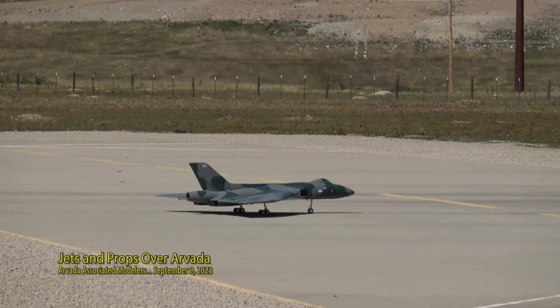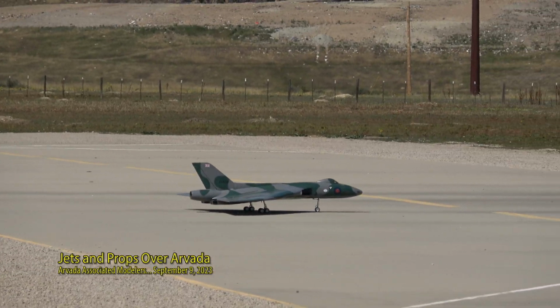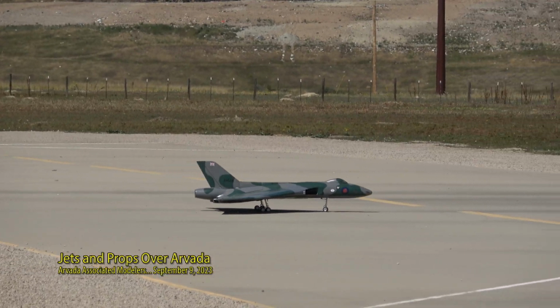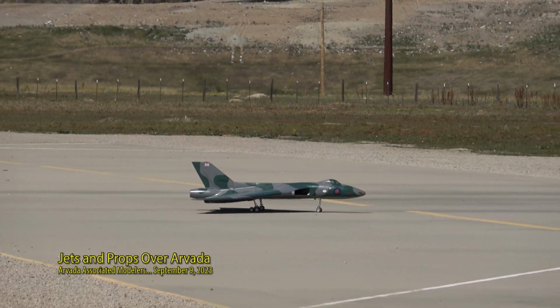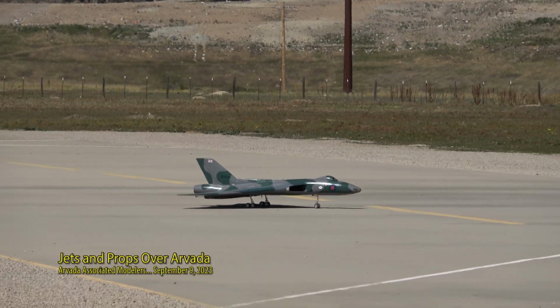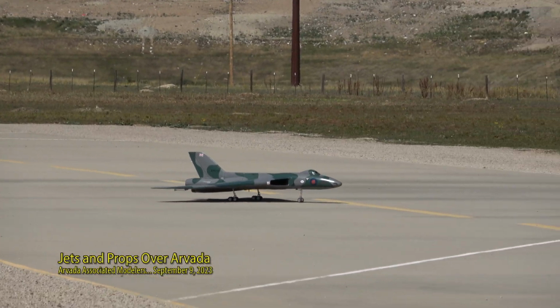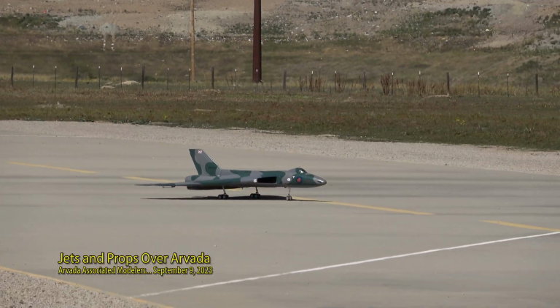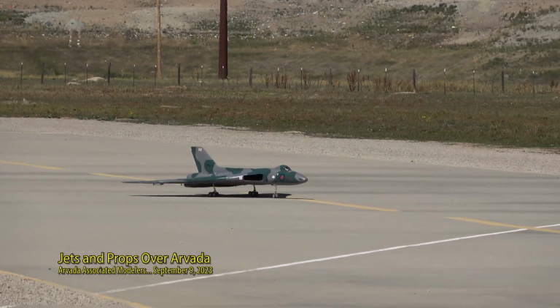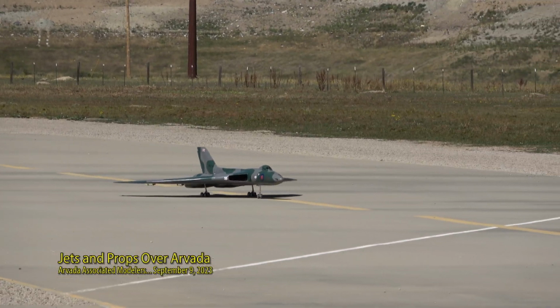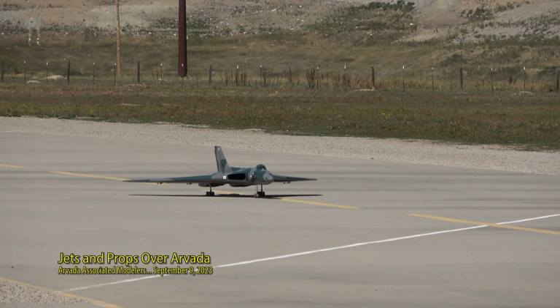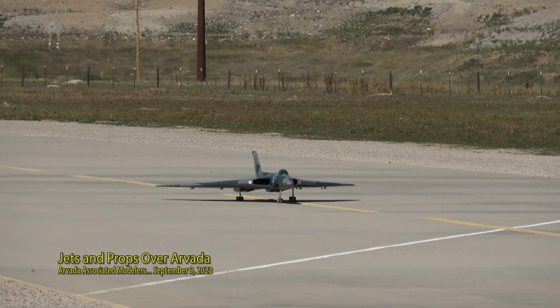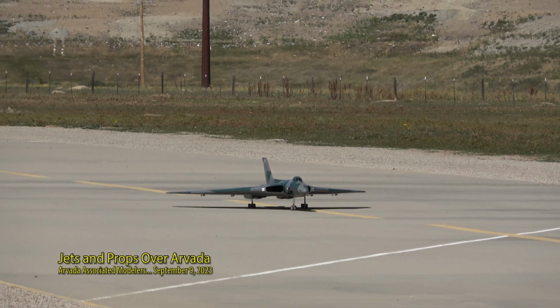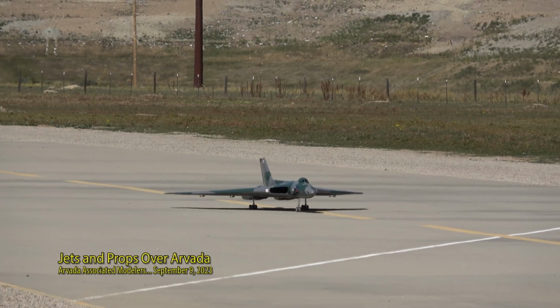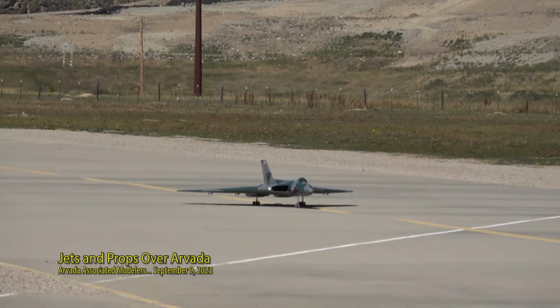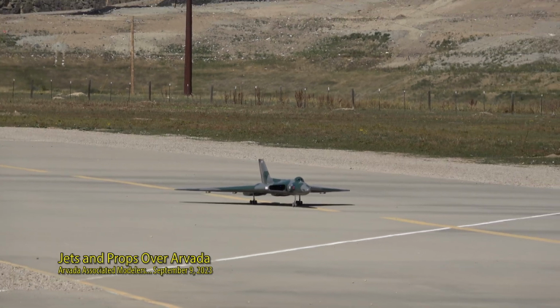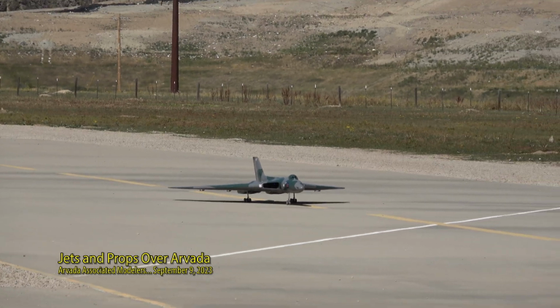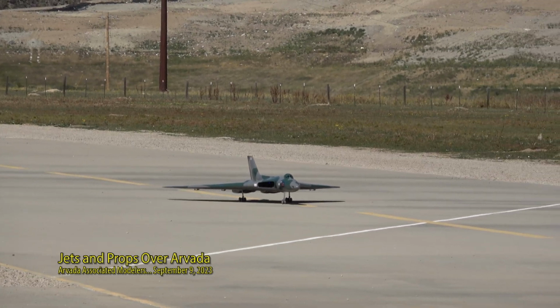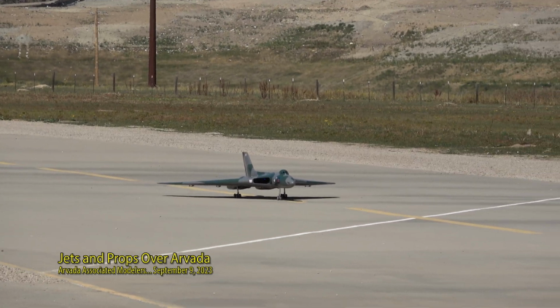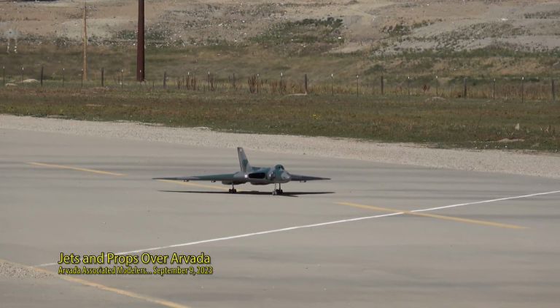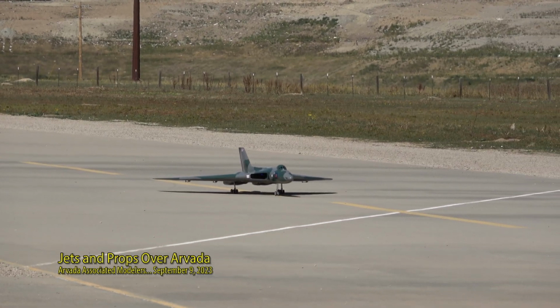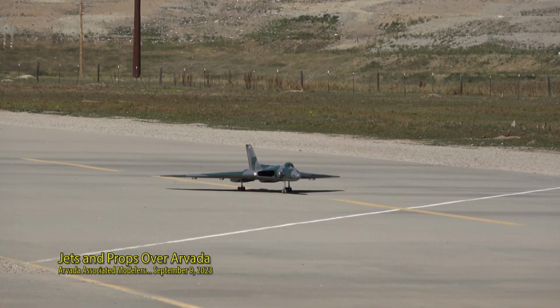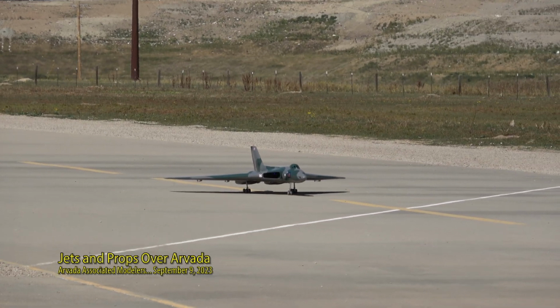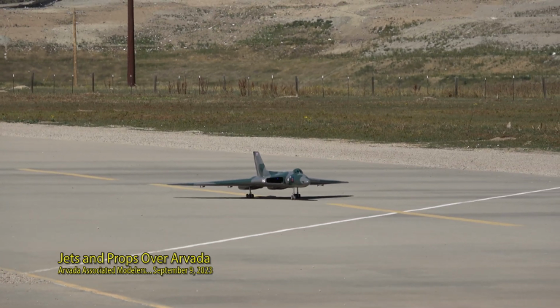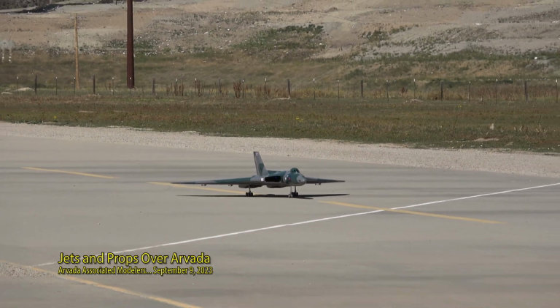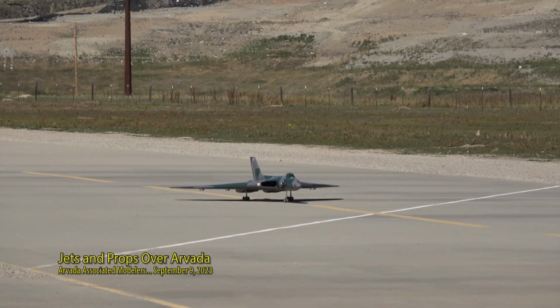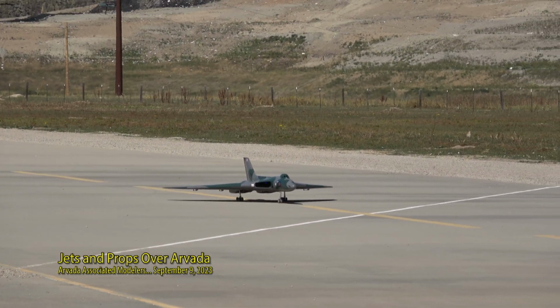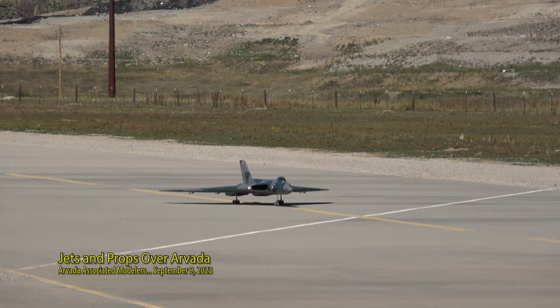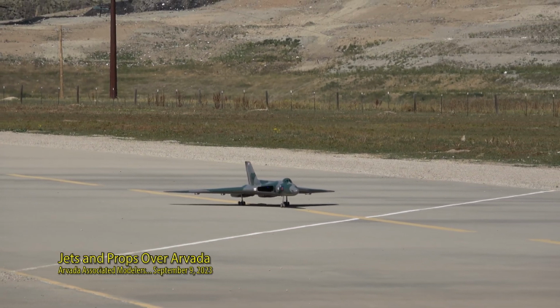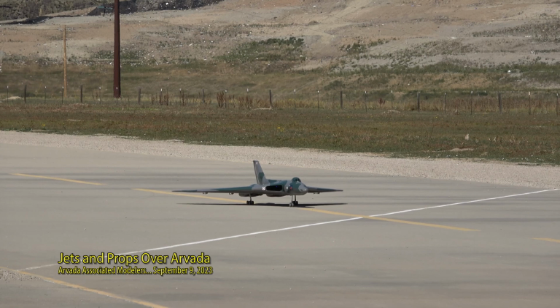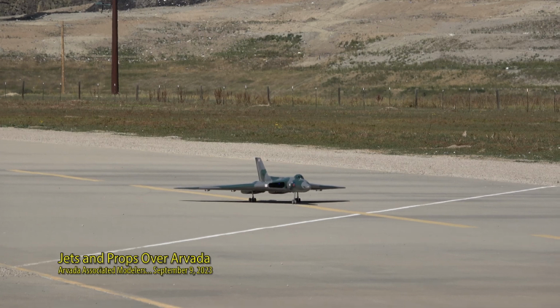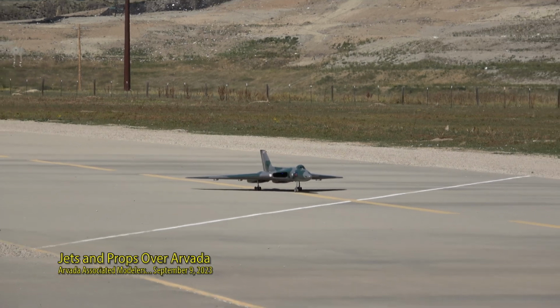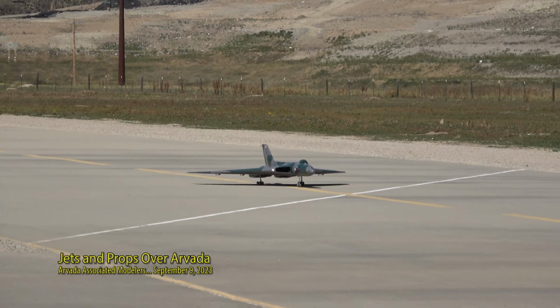He's got elevons on the back. In other words, the control surfaces on the back serve as both elevators and ailerons. Of course, it has a standard rudder. Looks like he's gearing up — he's firing up. And here we go.